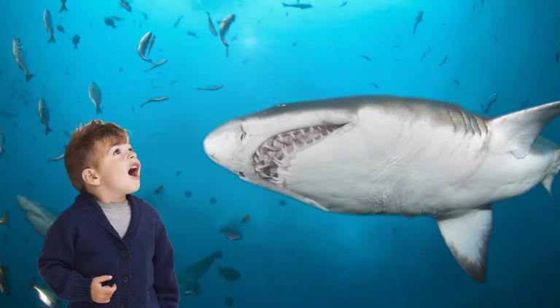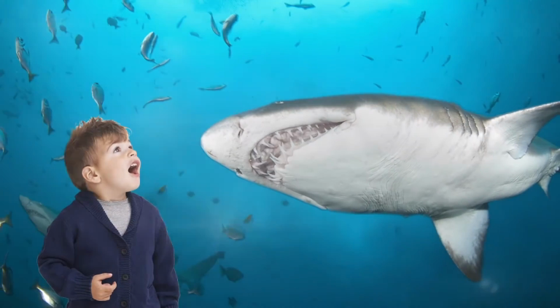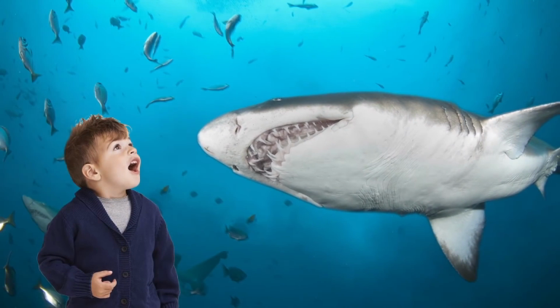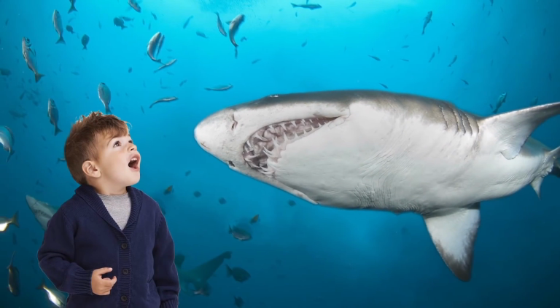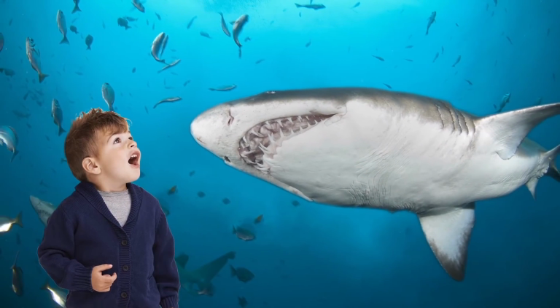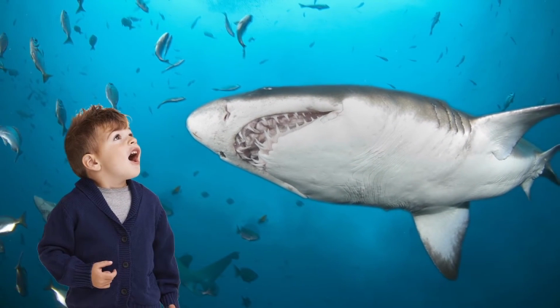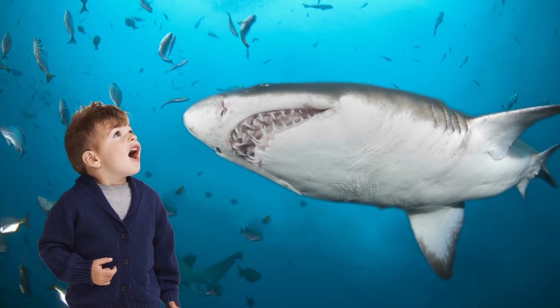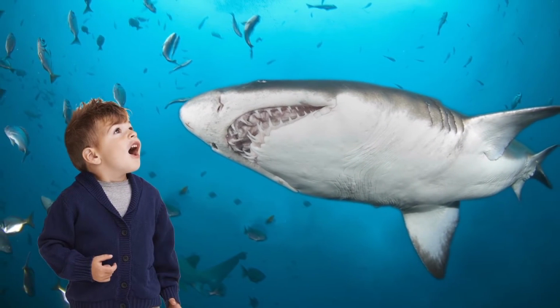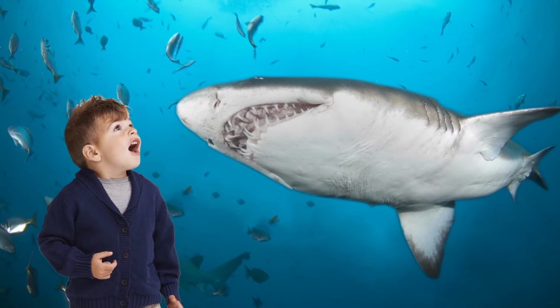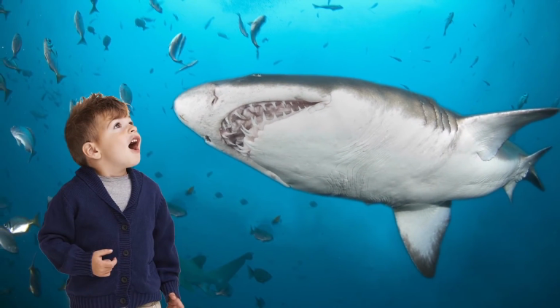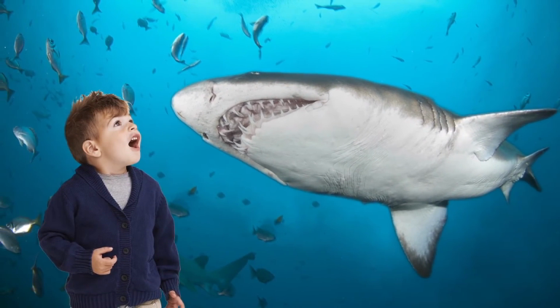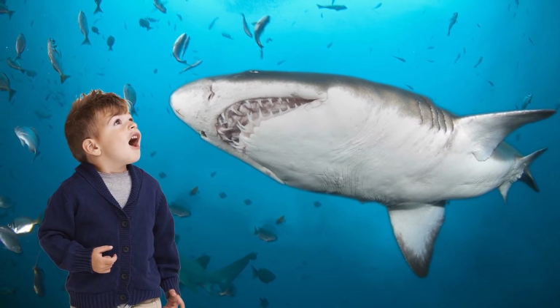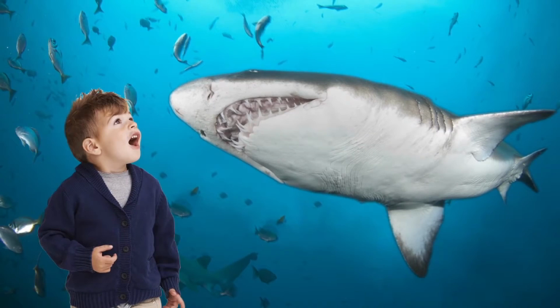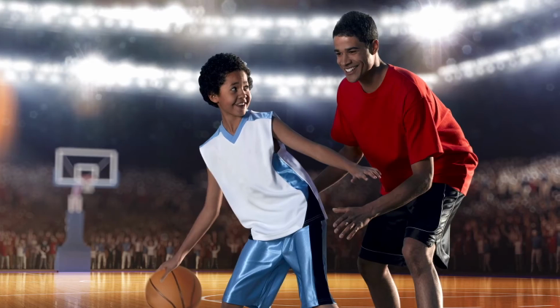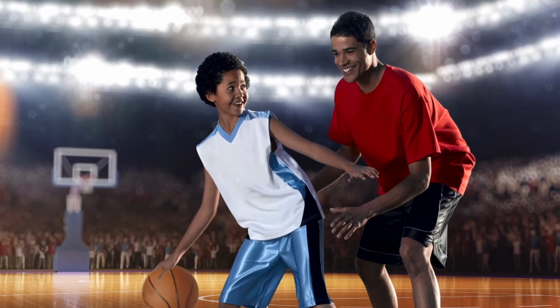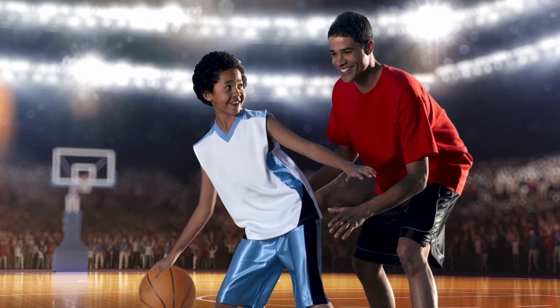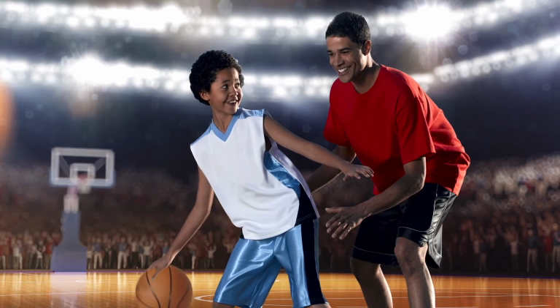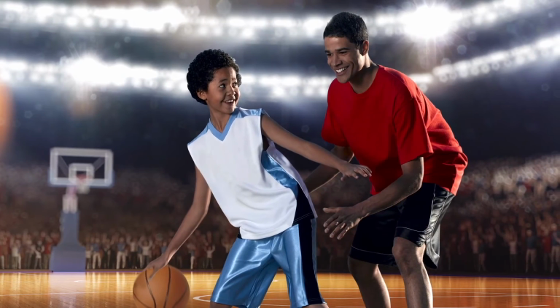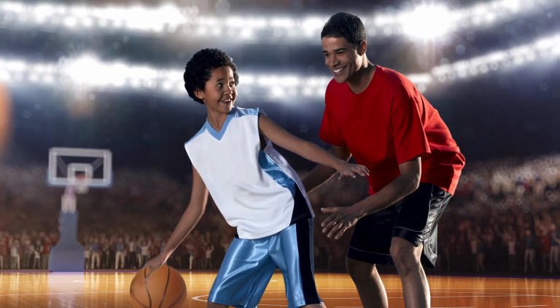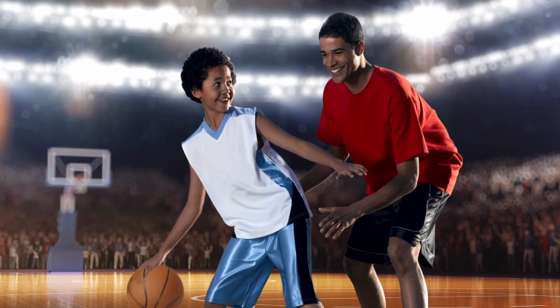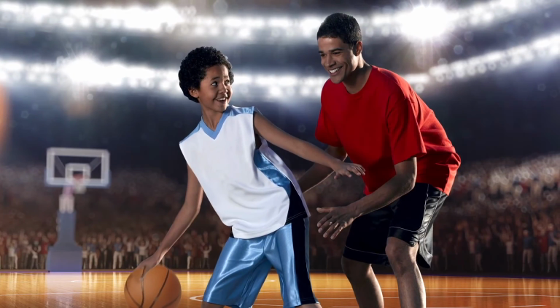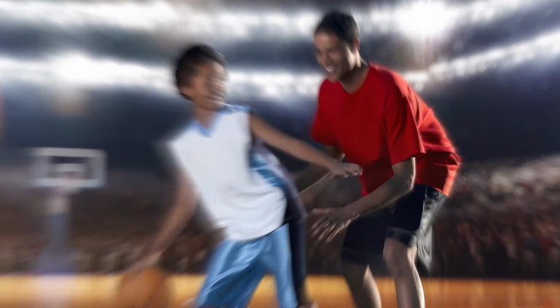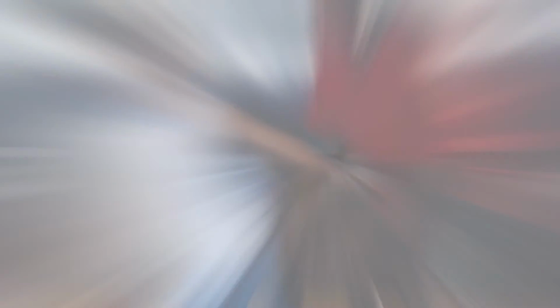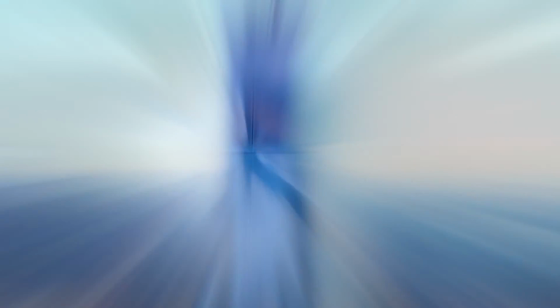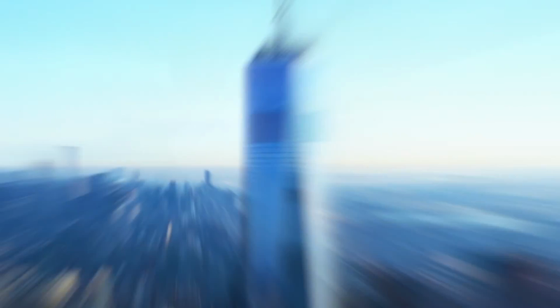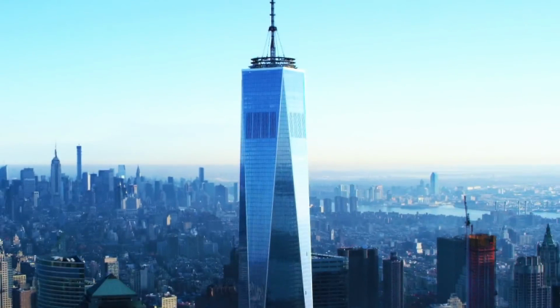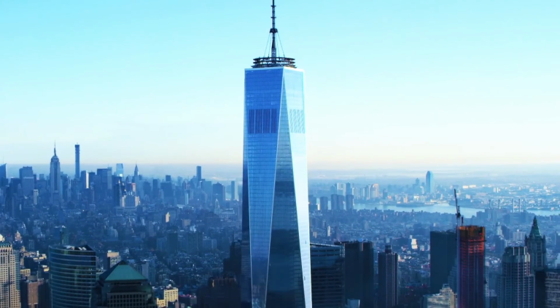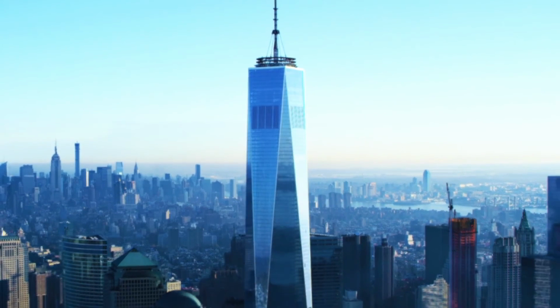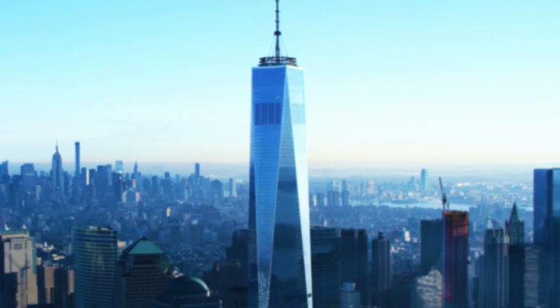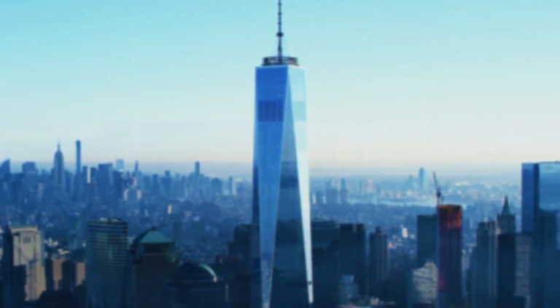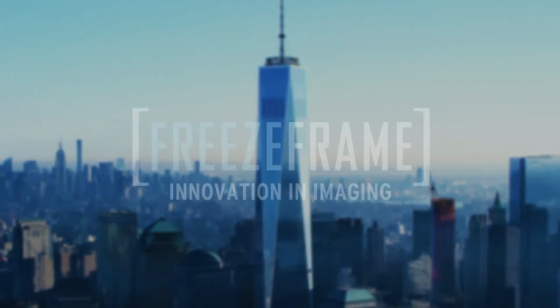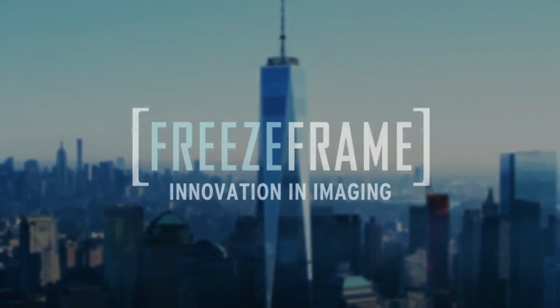Guests can be pictured batting in the big leagues, surrounded by paparazzi, inside a shark's jaws, going one-on-one against a basketball legend, and more. The possibilities are endless with FreezeFrame's electronic green screen.